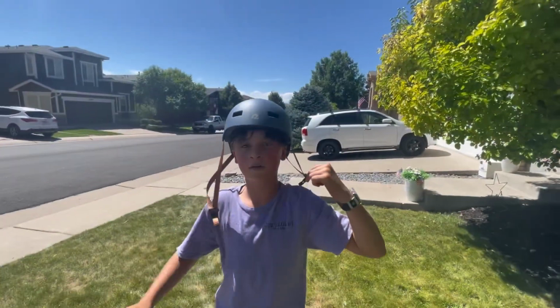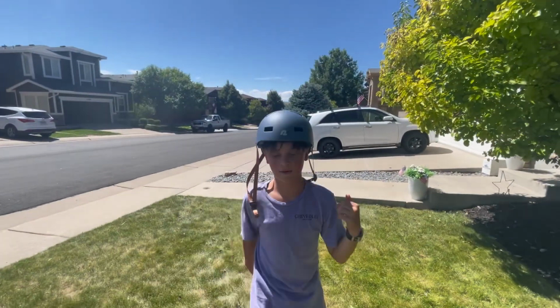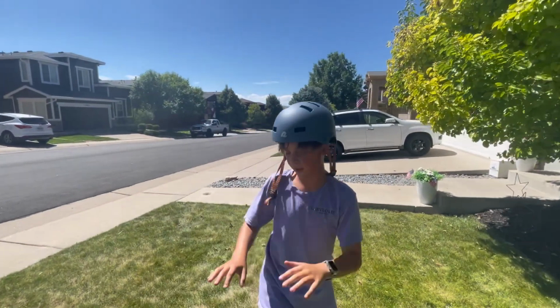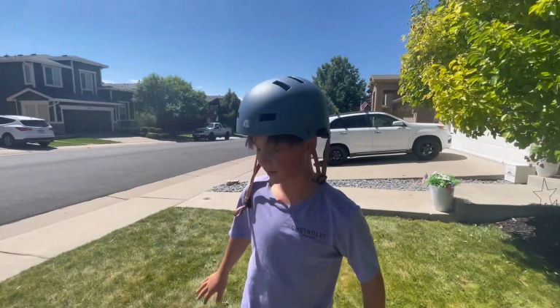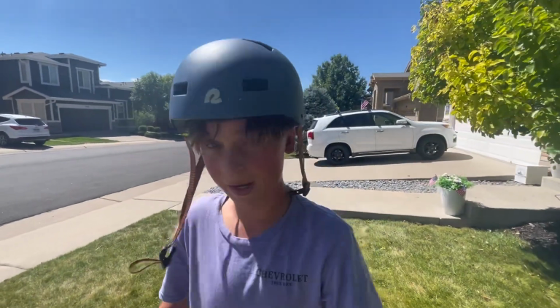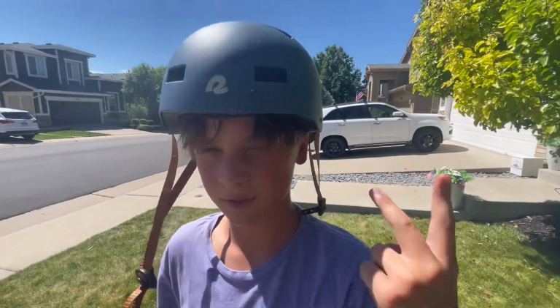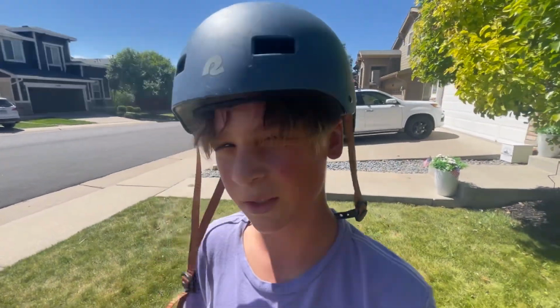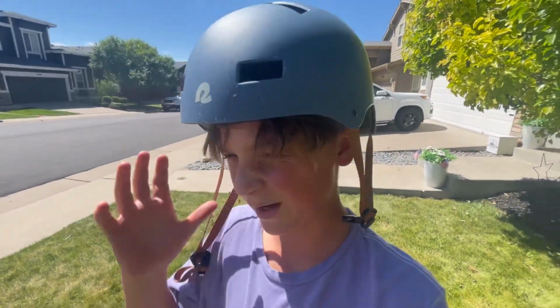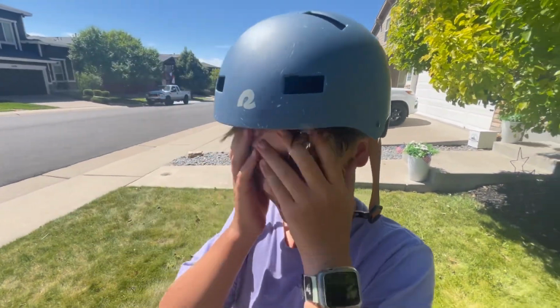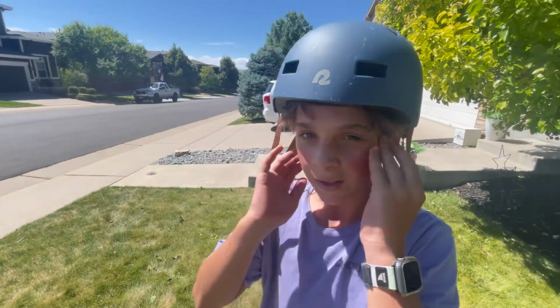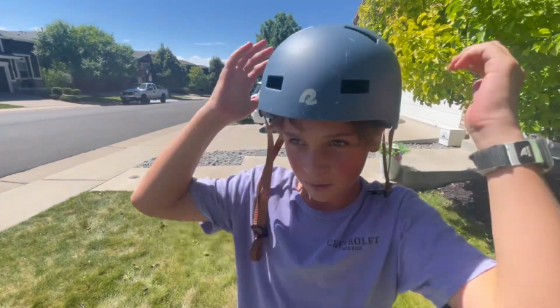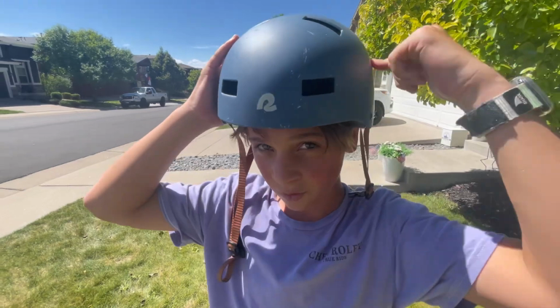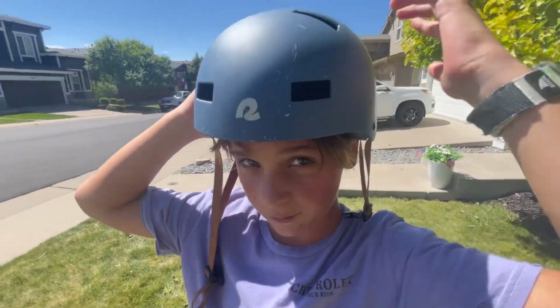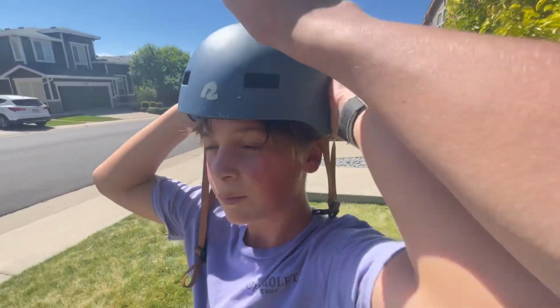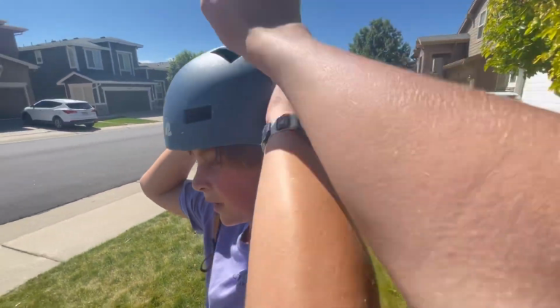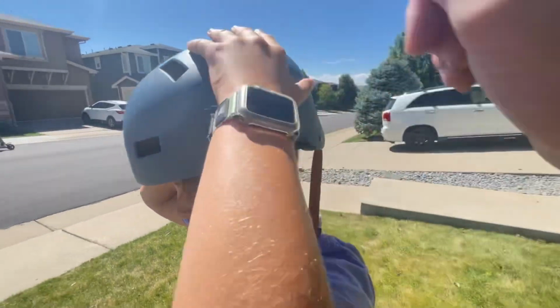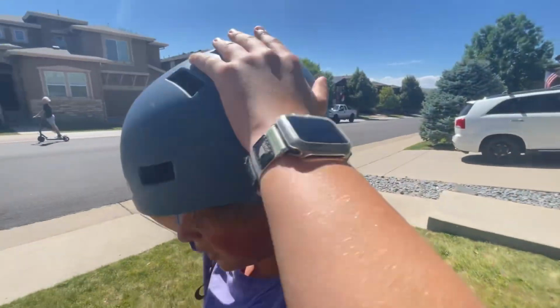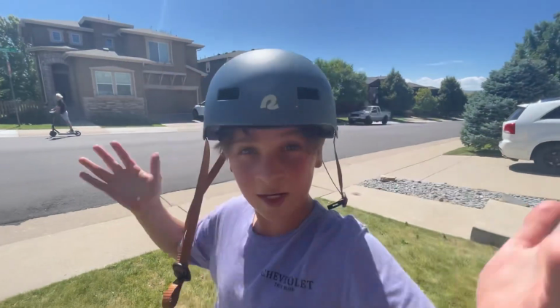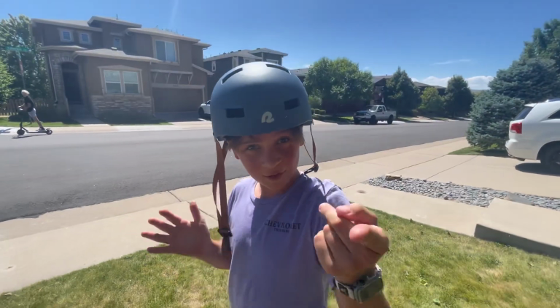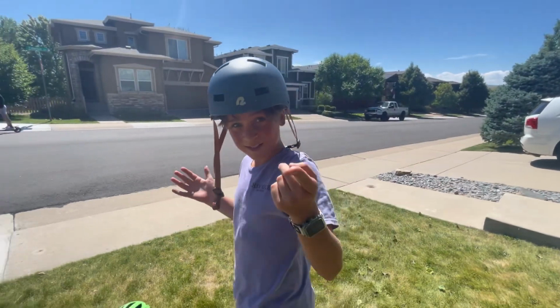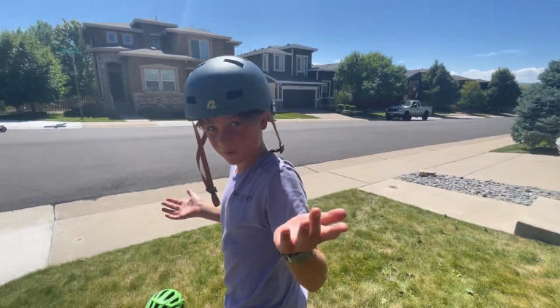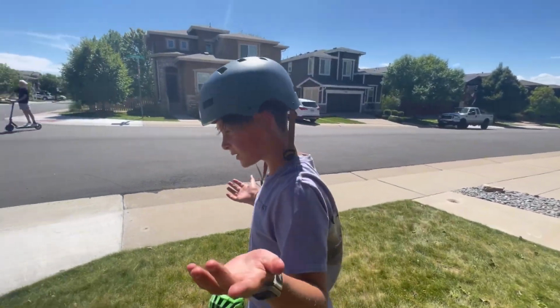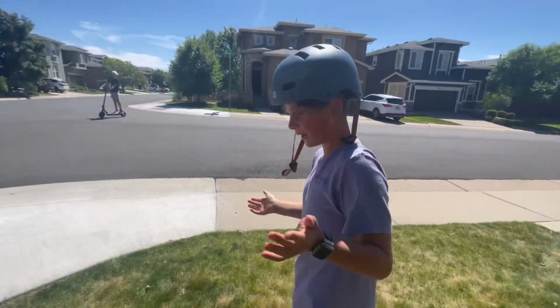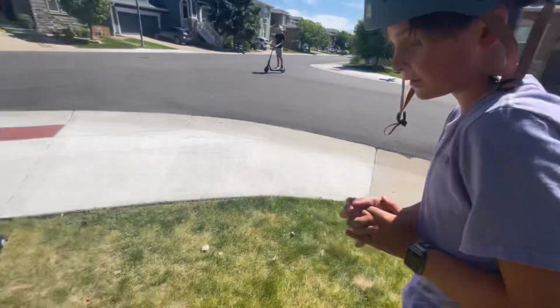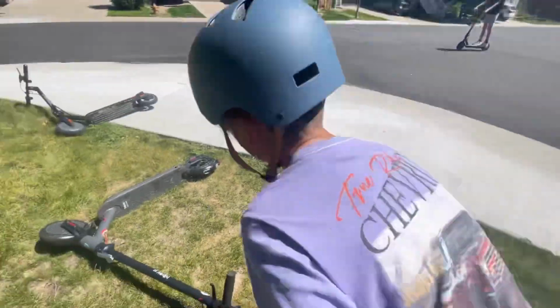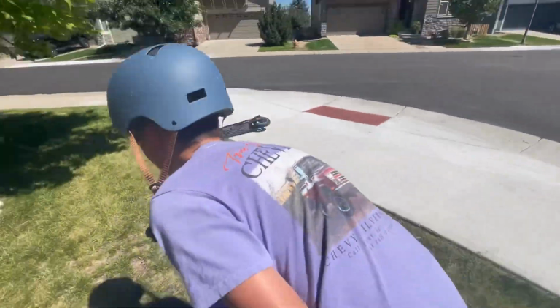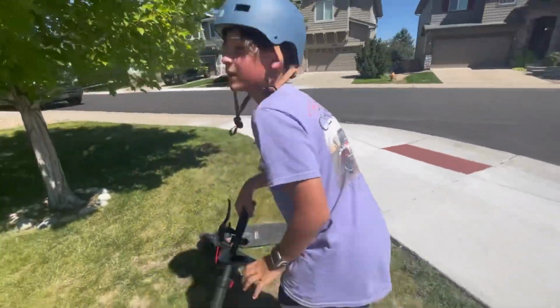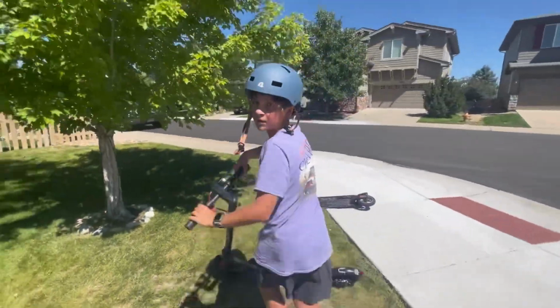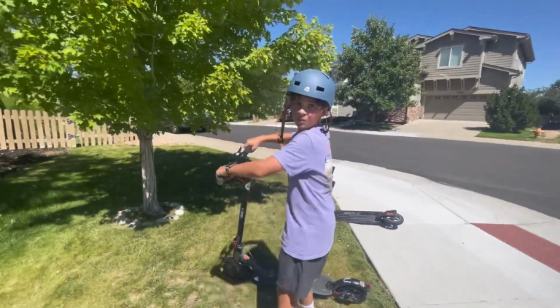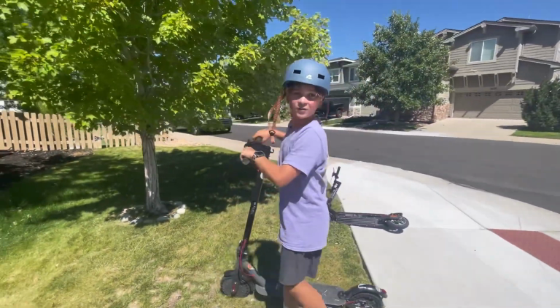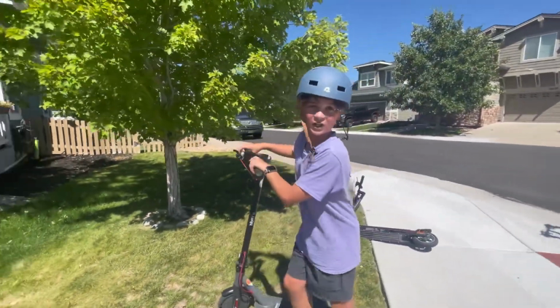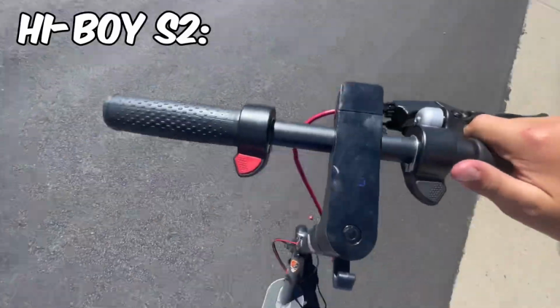Whenever you're riding these things — bikes, scooters, anything — make sure to wear a helmet, because we care about you guys as our viewers and we don't want to put you in a wheelchair.